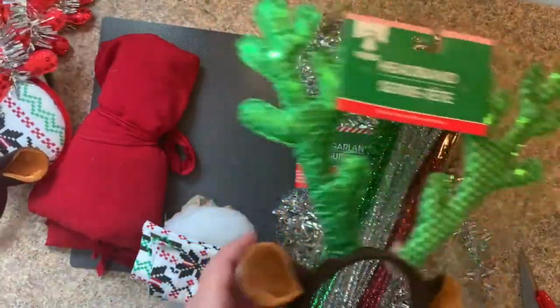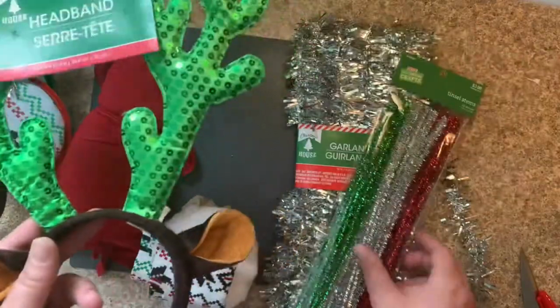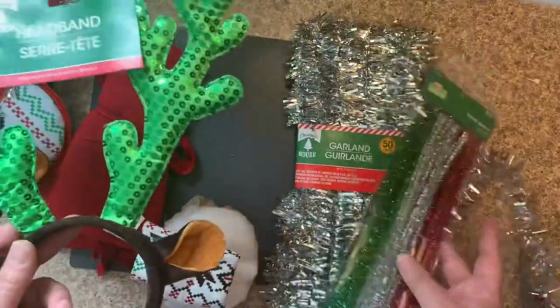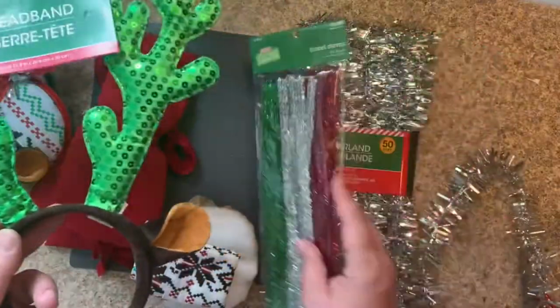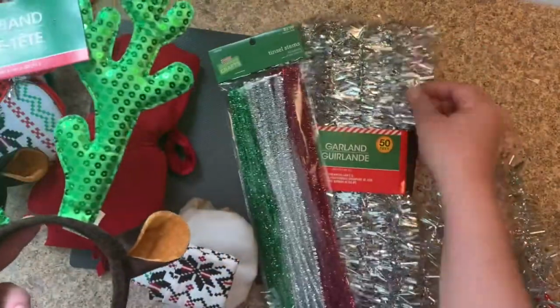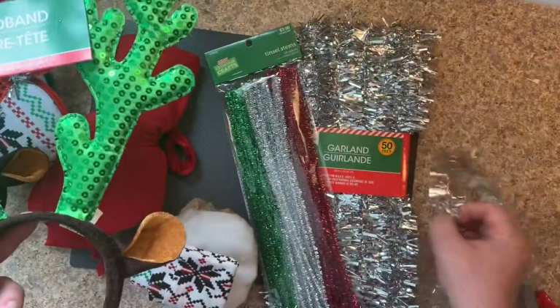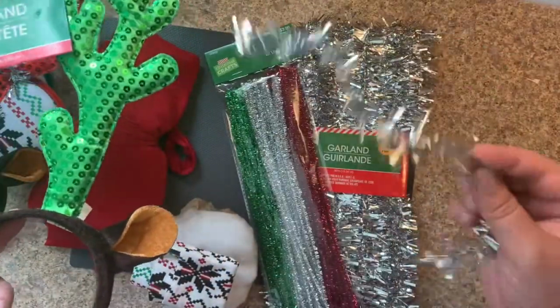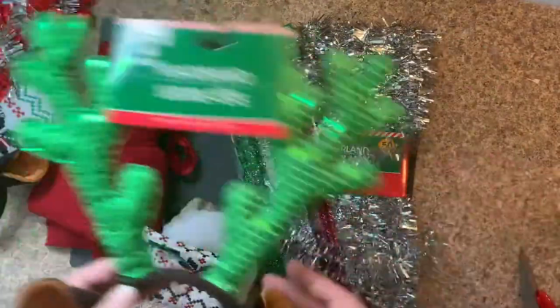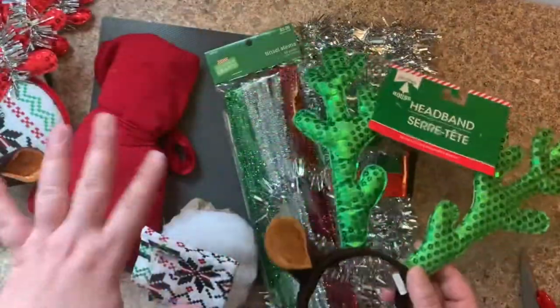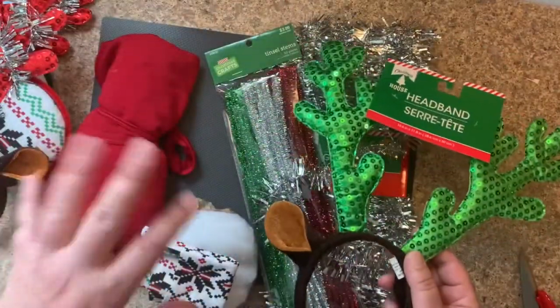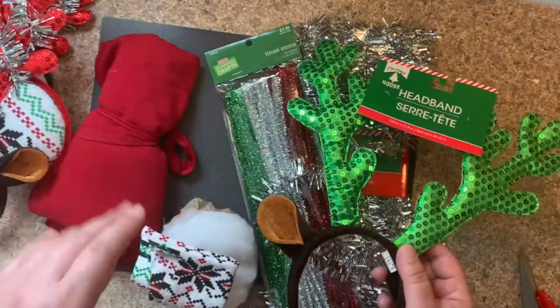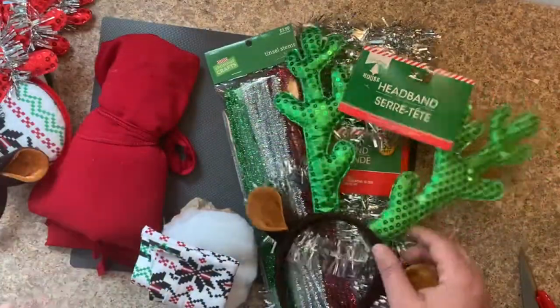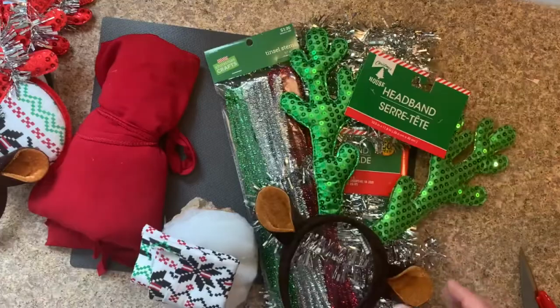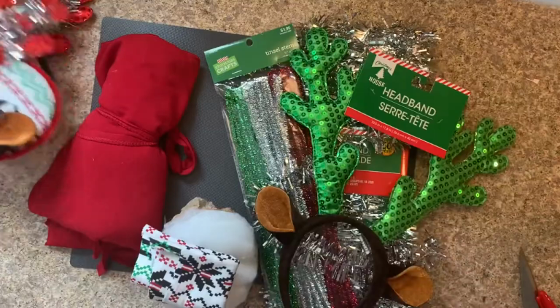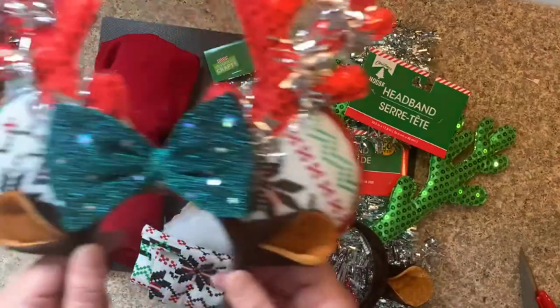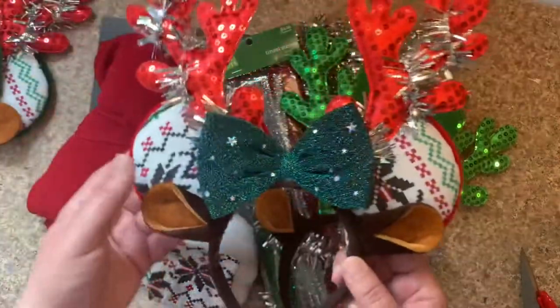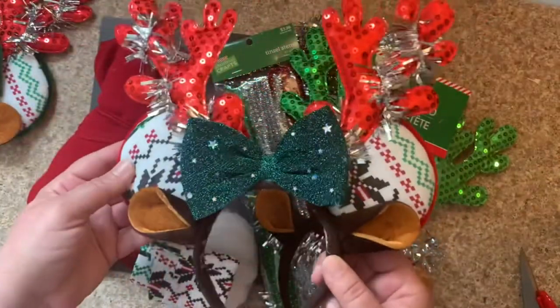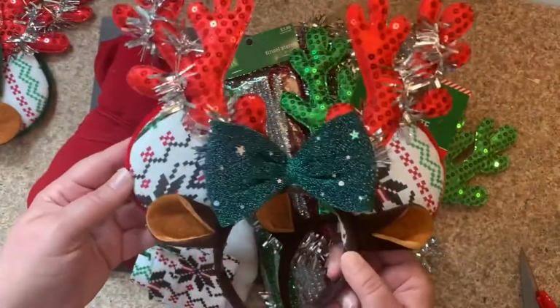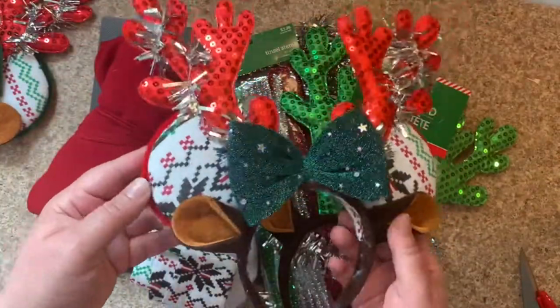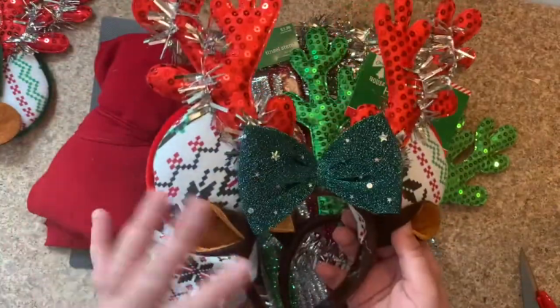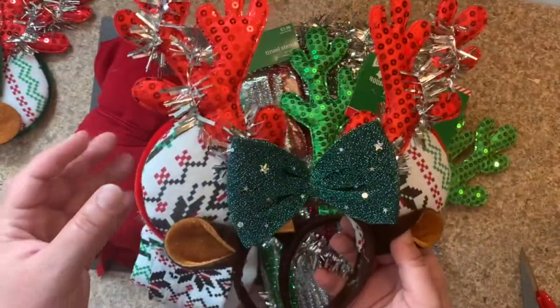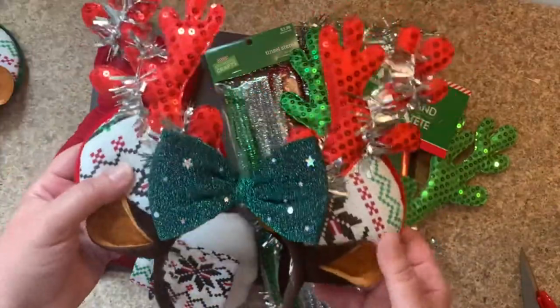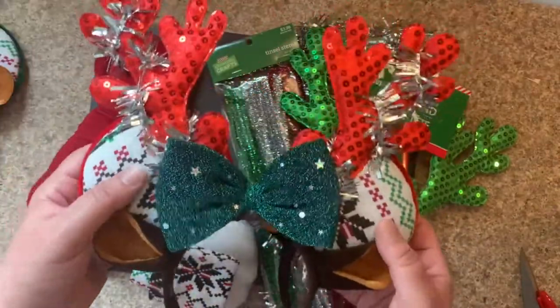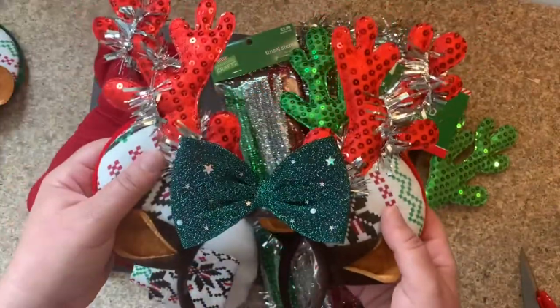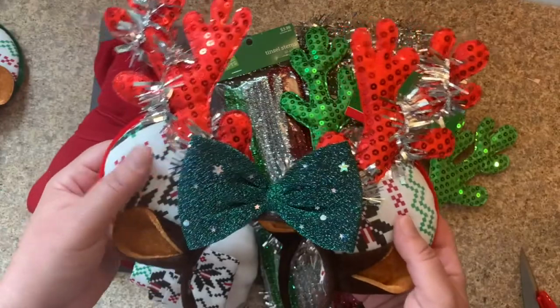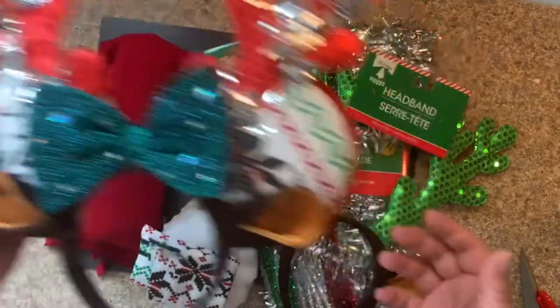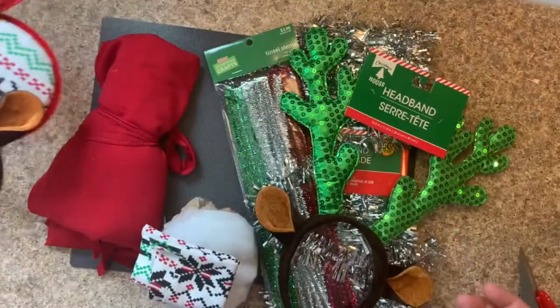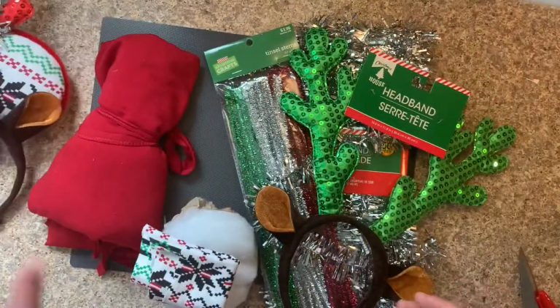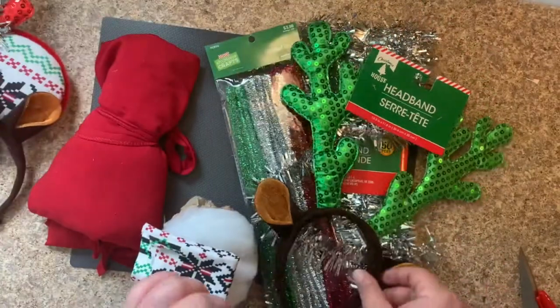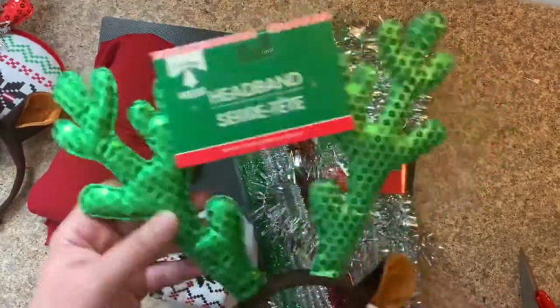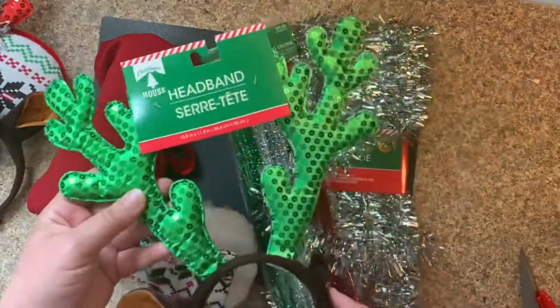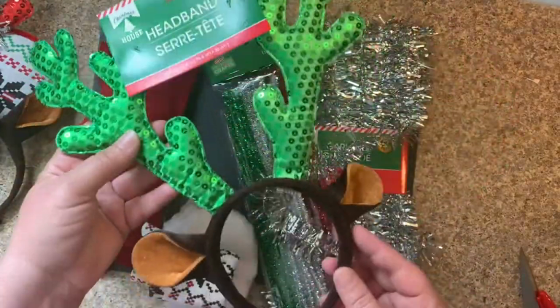We're going to use pipe cleaner, garland, and a few other things. This is what it's going to look like — something similar, but because it's sustainable, they all have their little personality. So let's go over how to make these ears. If you're interested, please stick around.